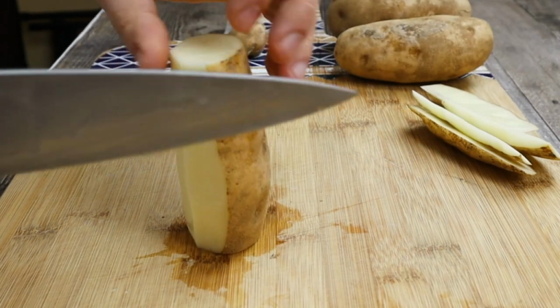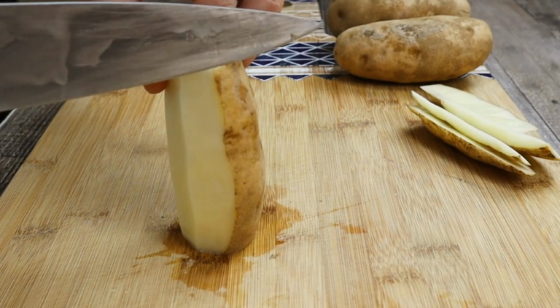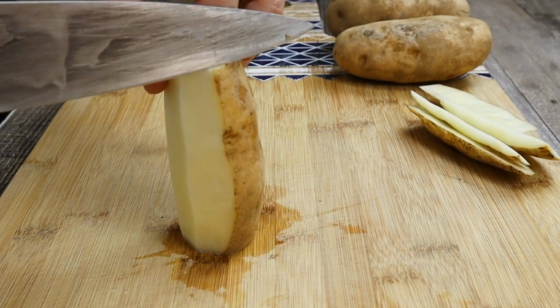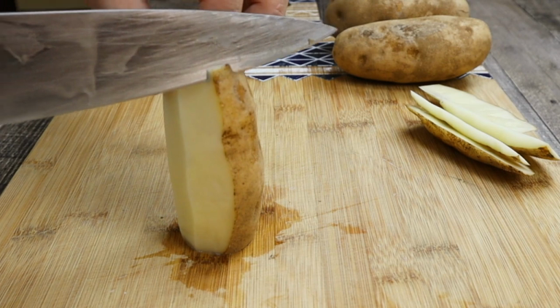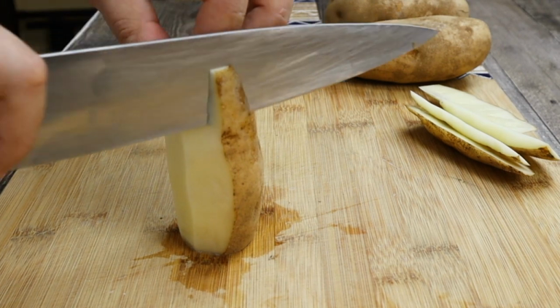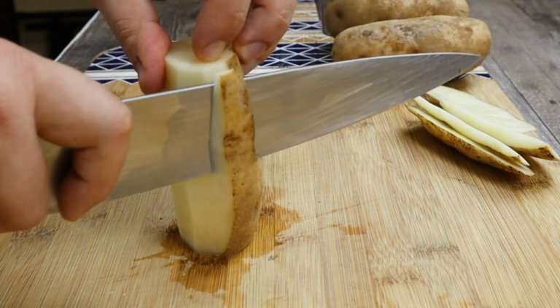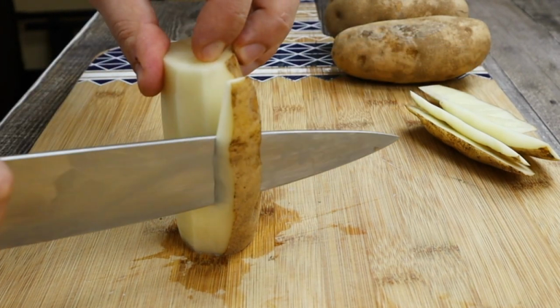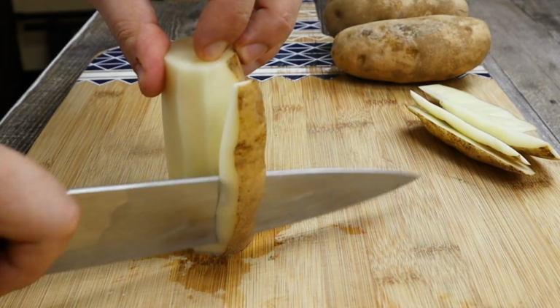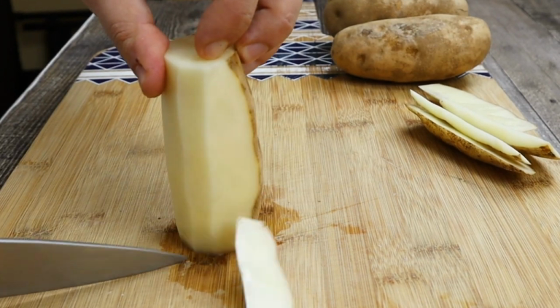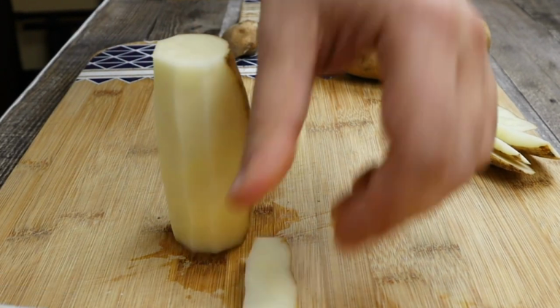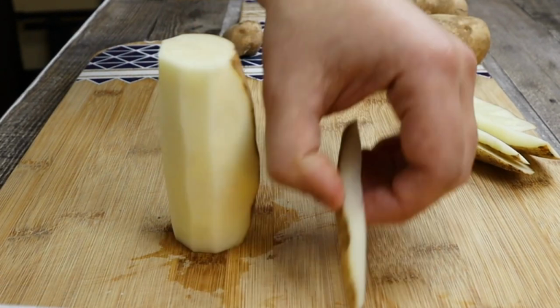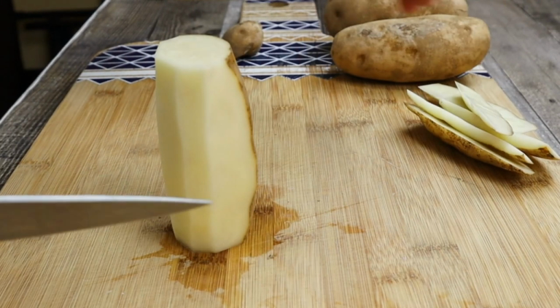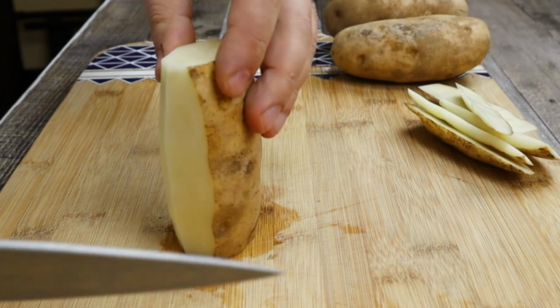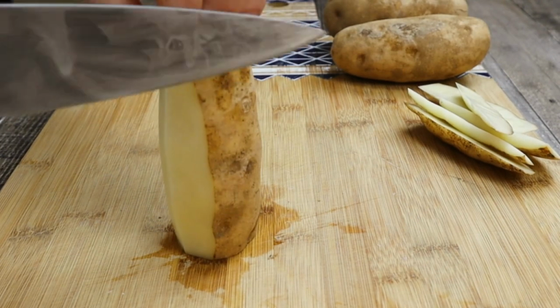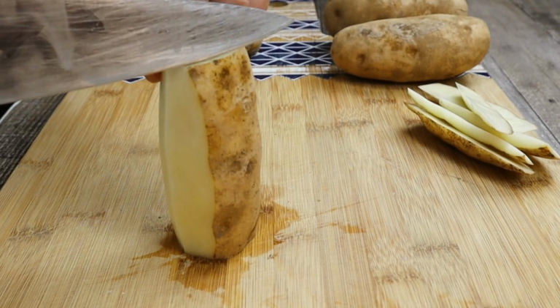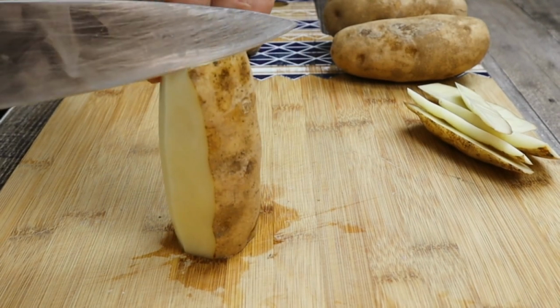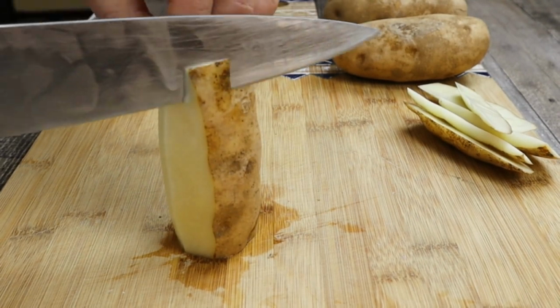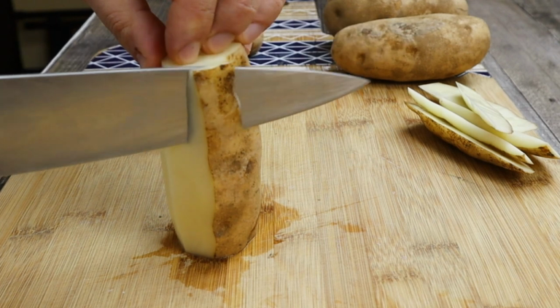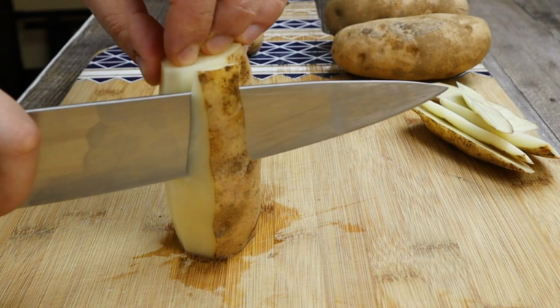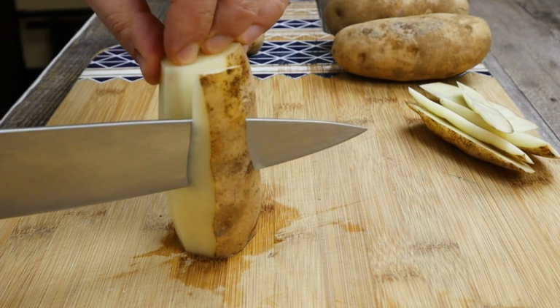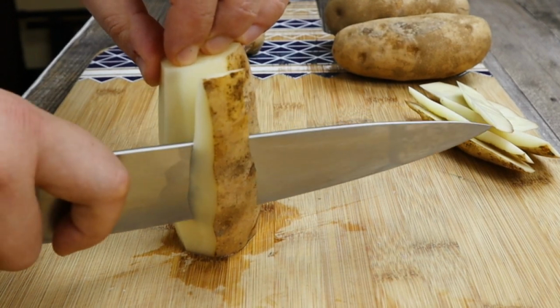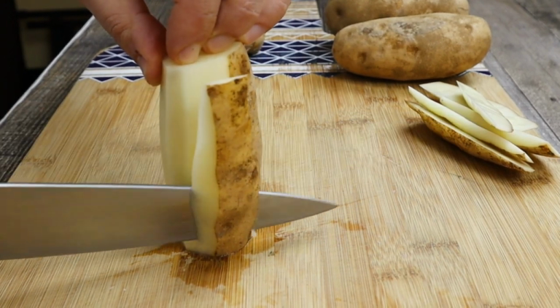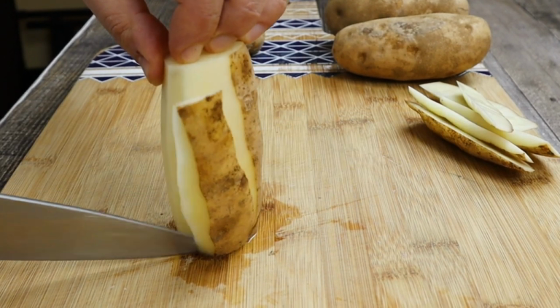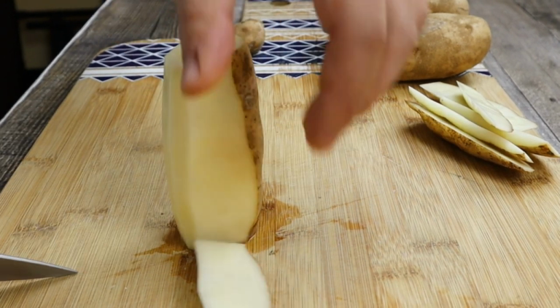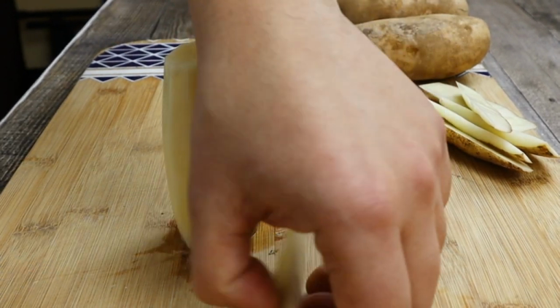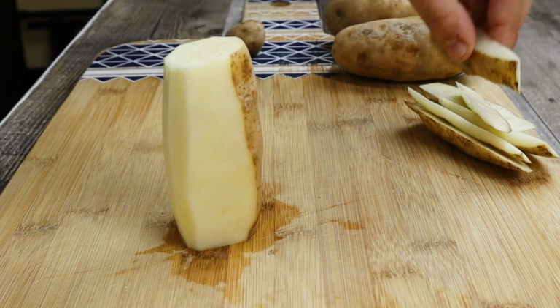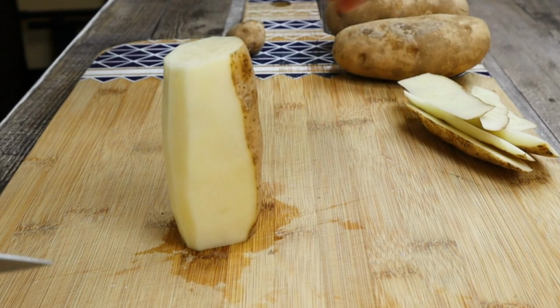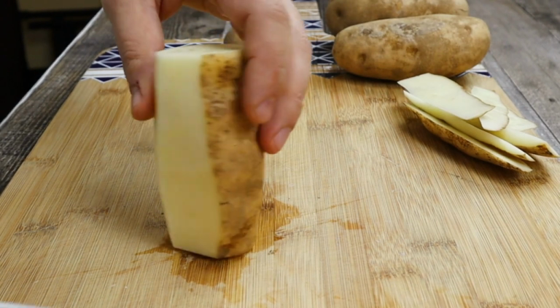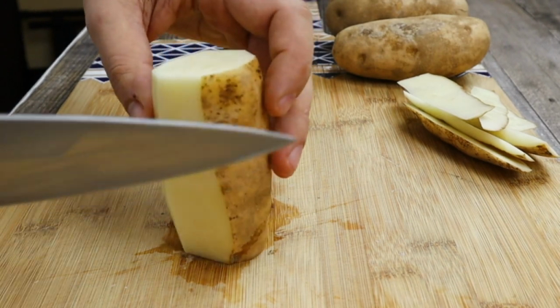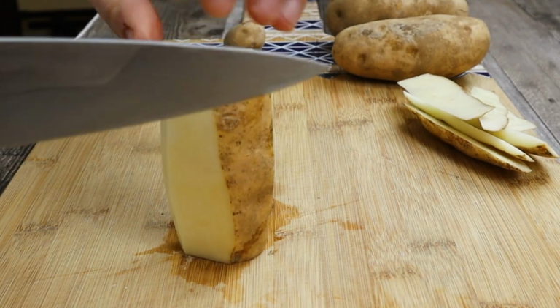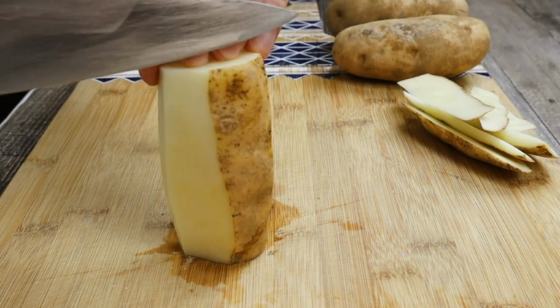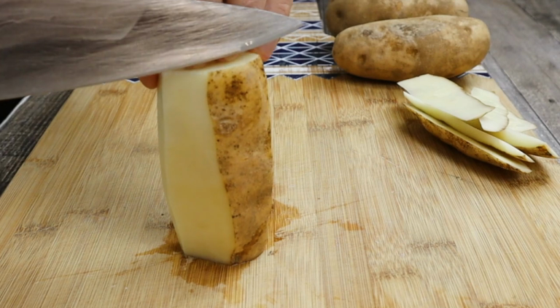It is an outstanding potato dish. It comes out crispy on top and creamy and buttery inside. Fondant potatoes sound fancy, but they're very easy to make. Fondant means cooked with the stock.